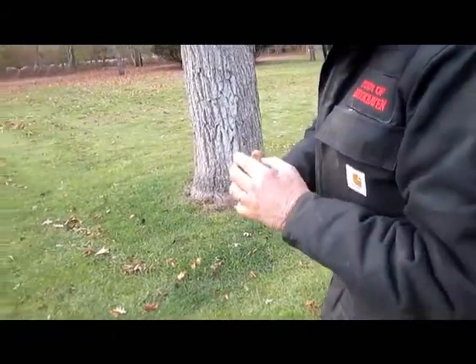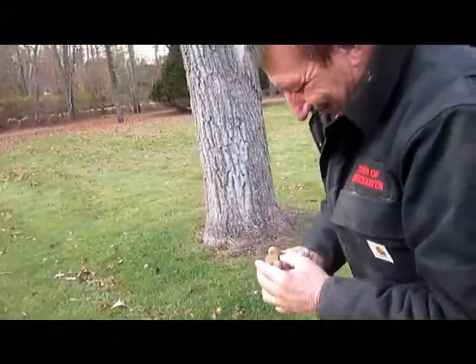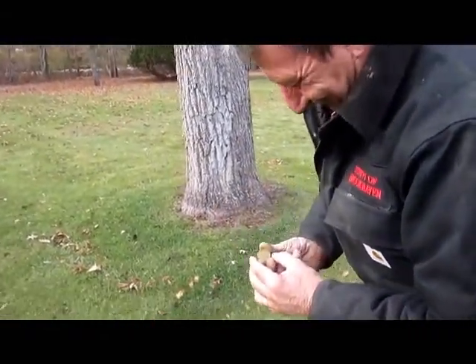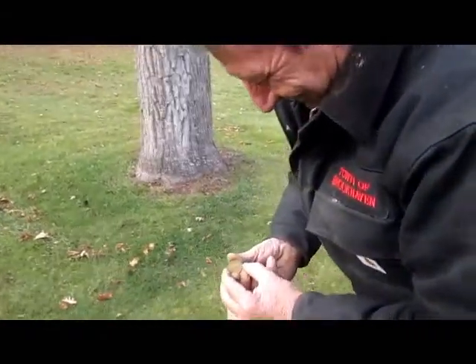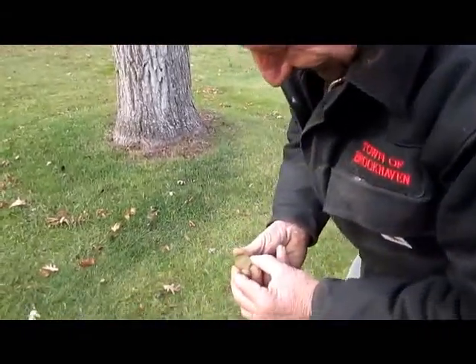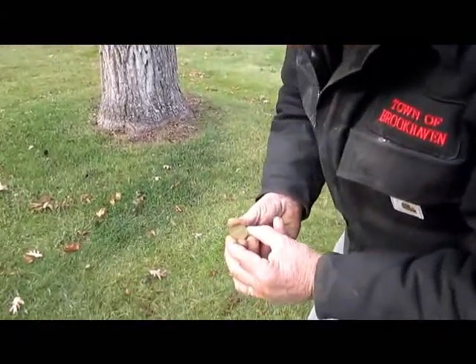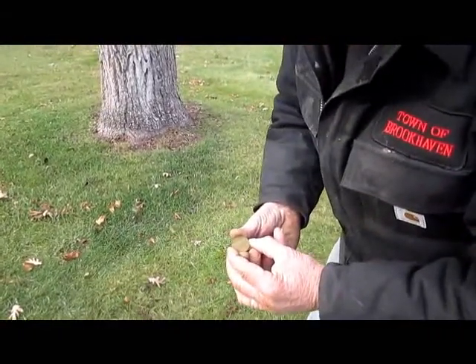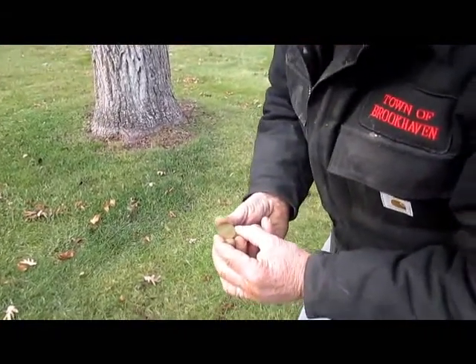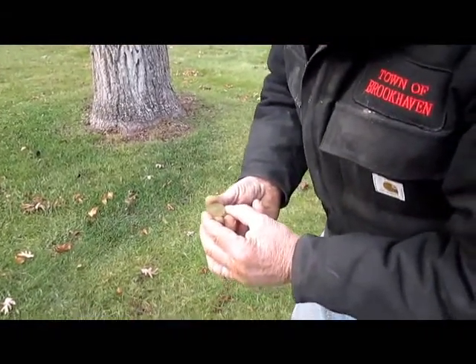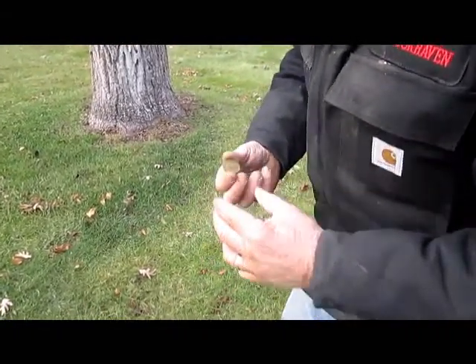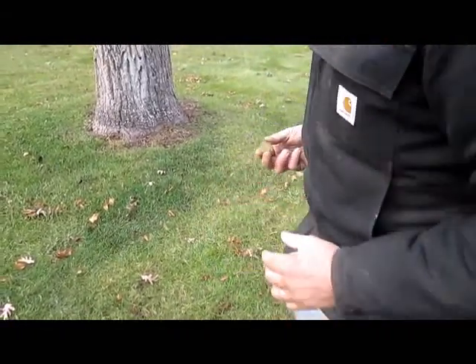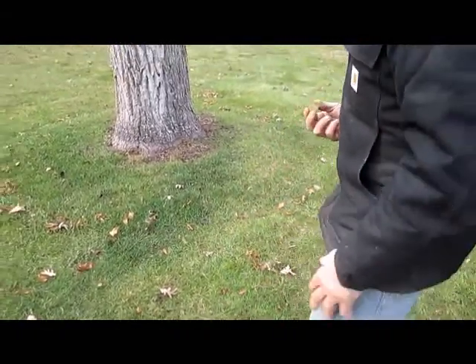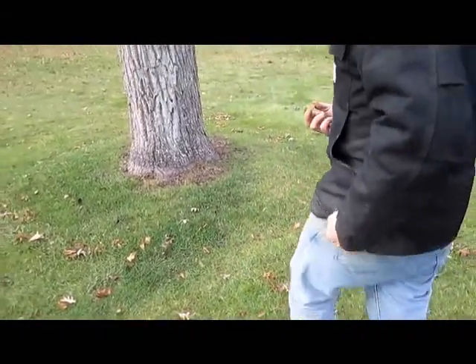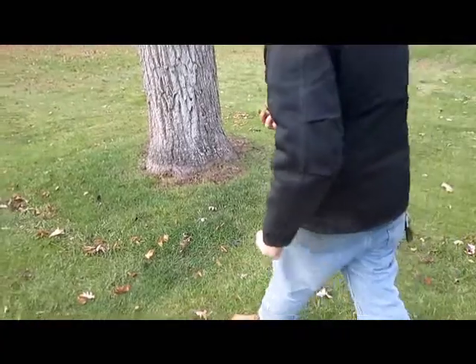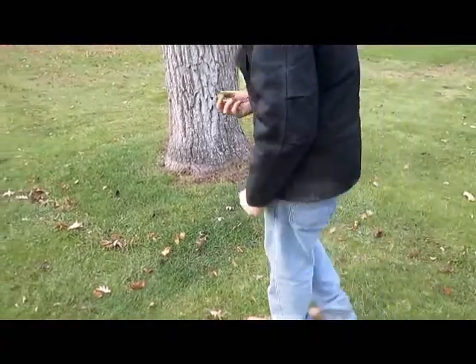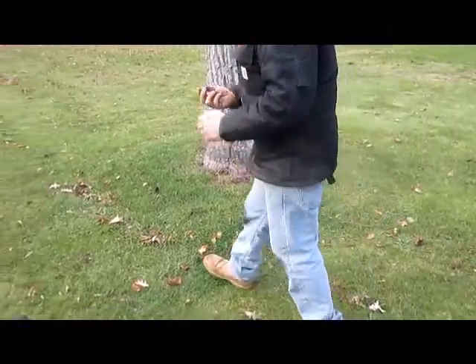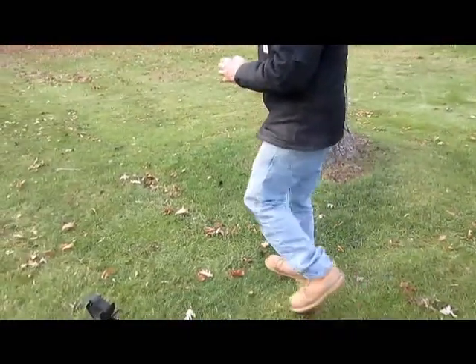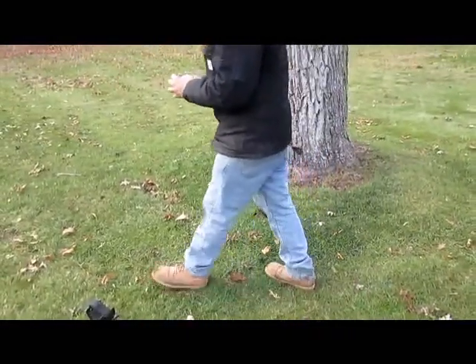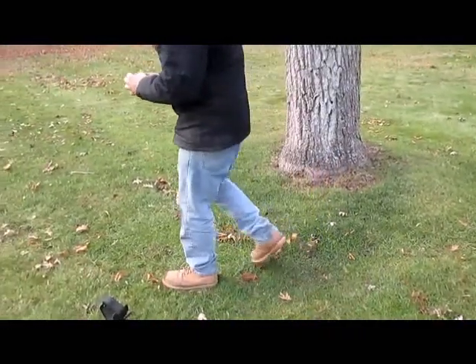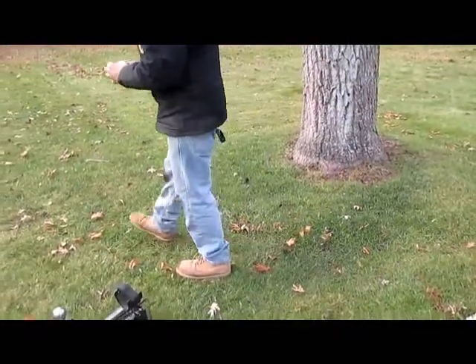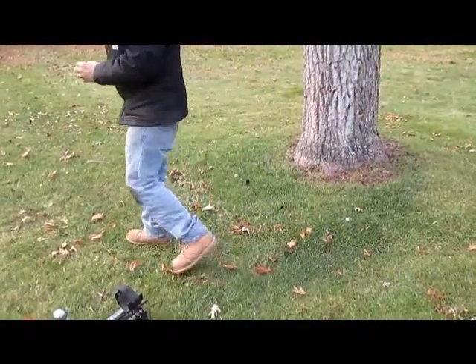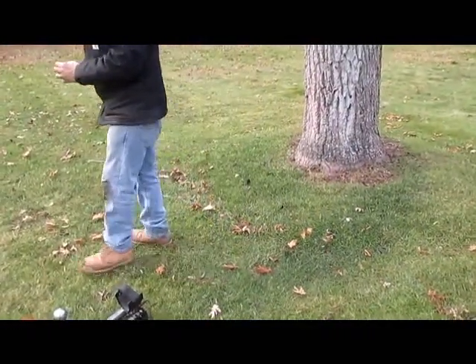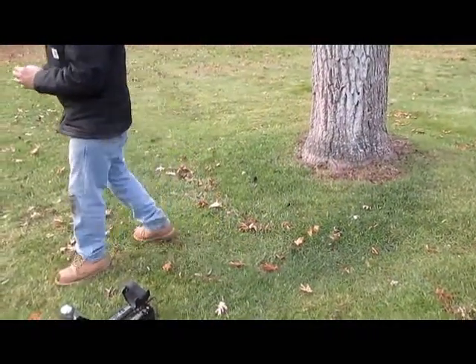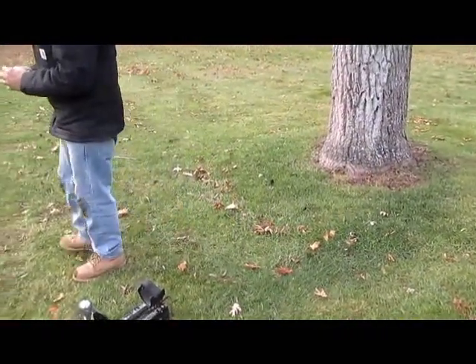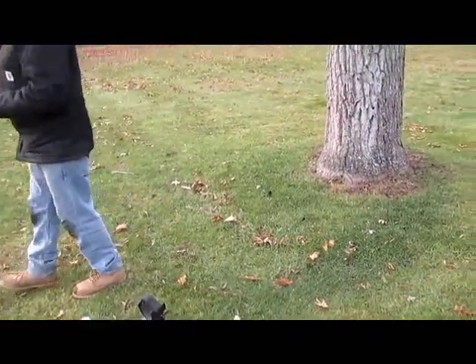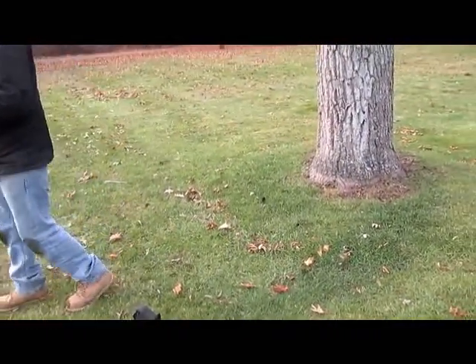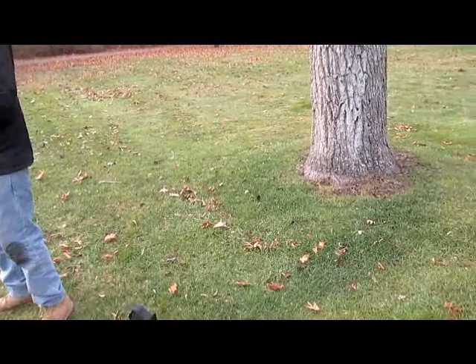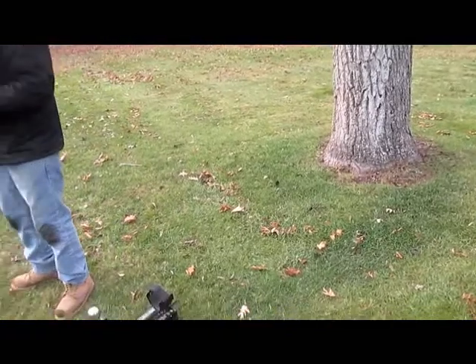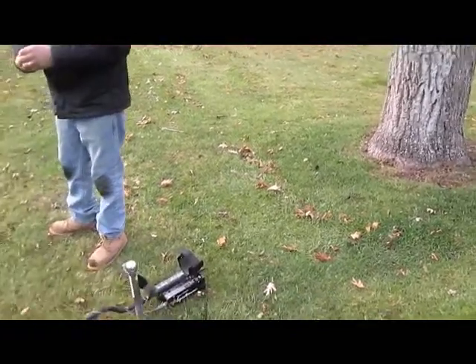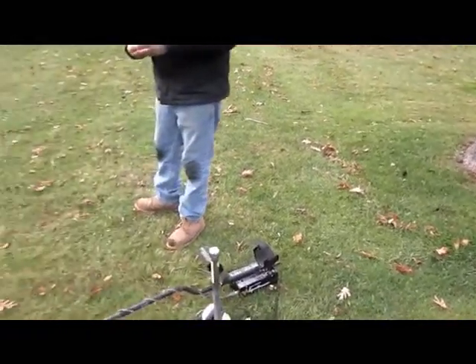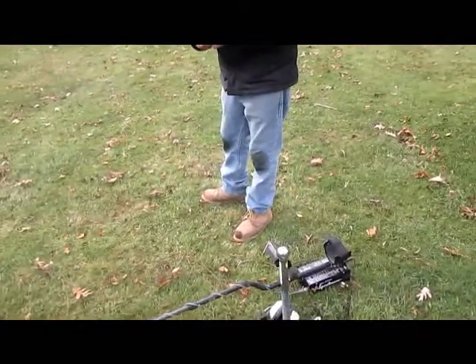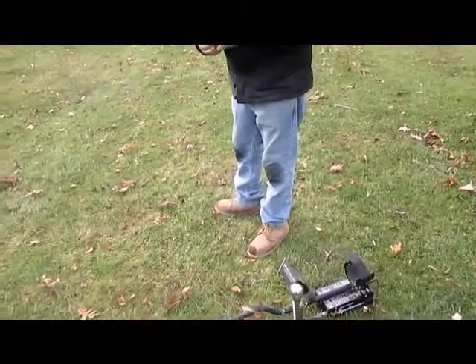I don't know if we're going to beat this dig in a long time. Colonial shoe buckle, largies - and this guy thinks this house is 1900. It ain't.